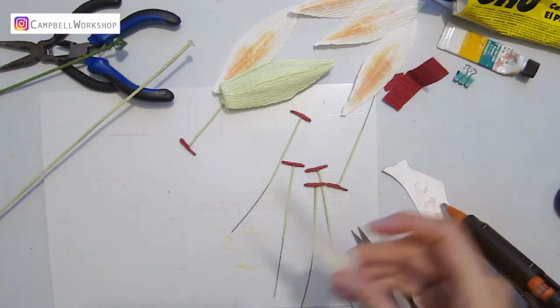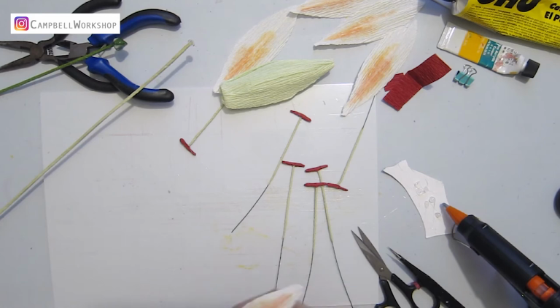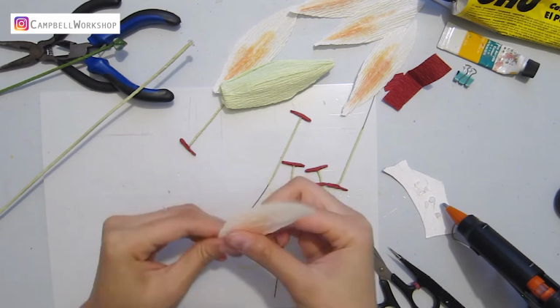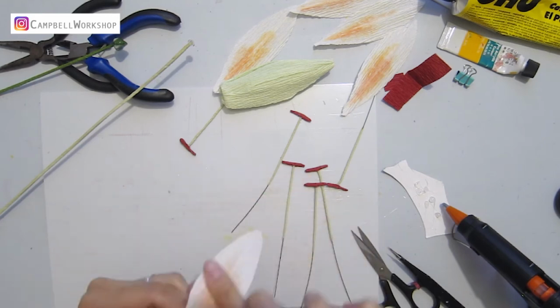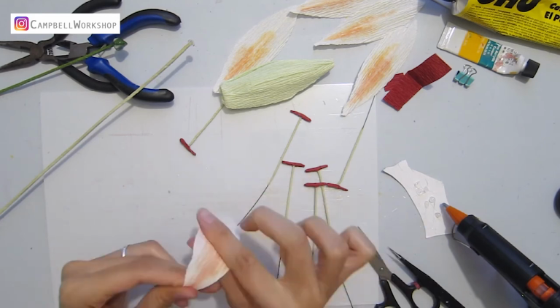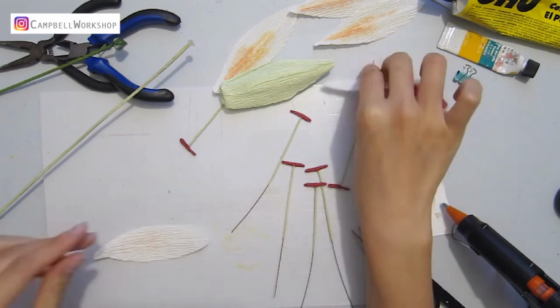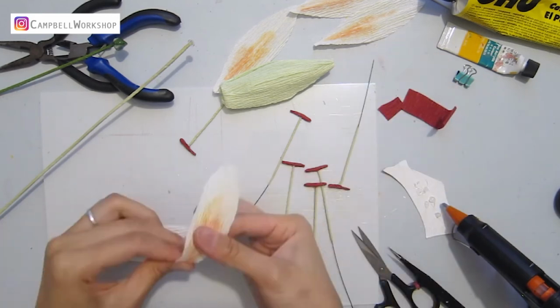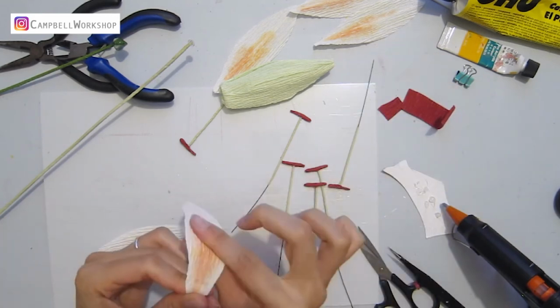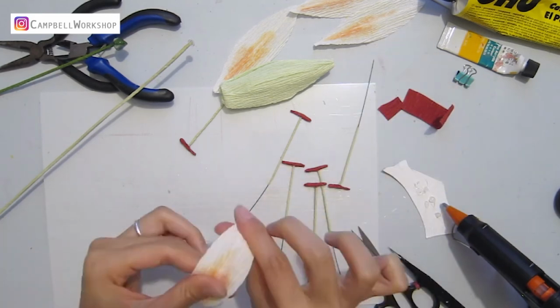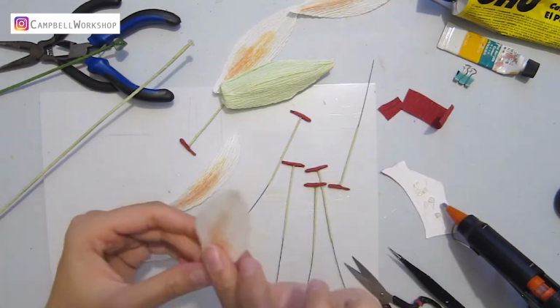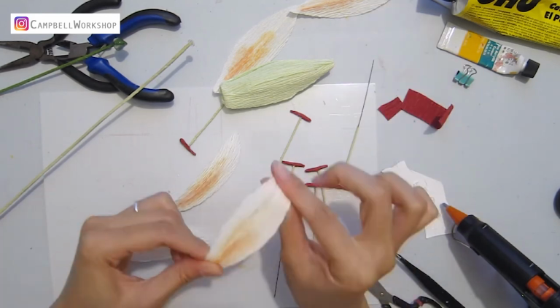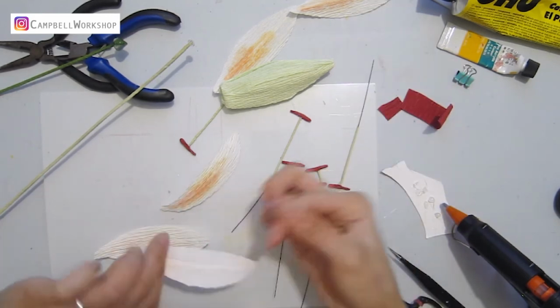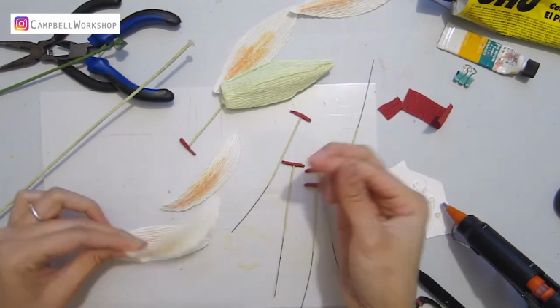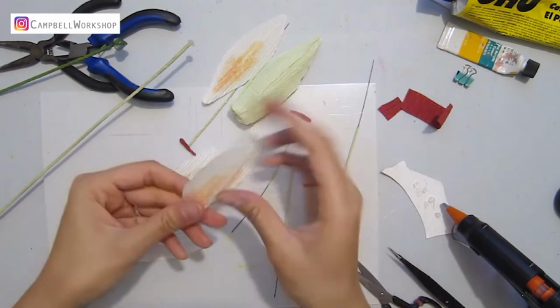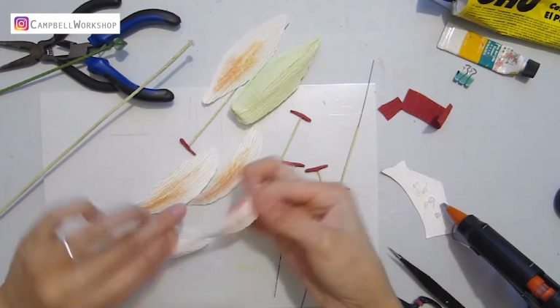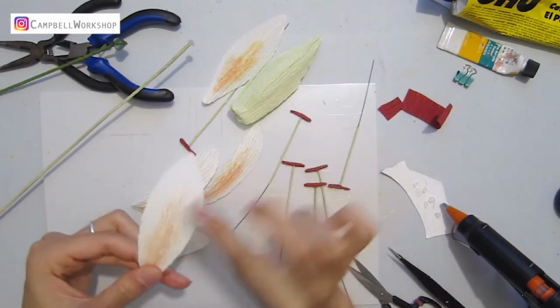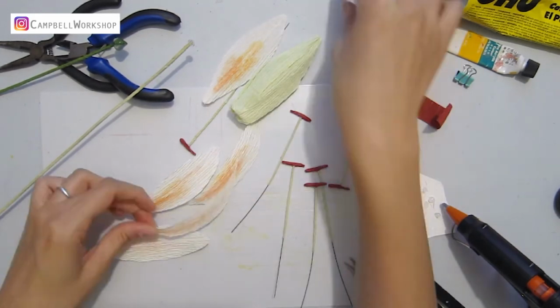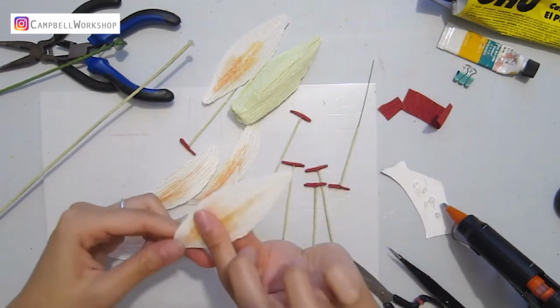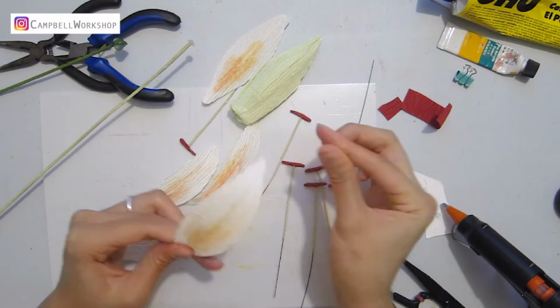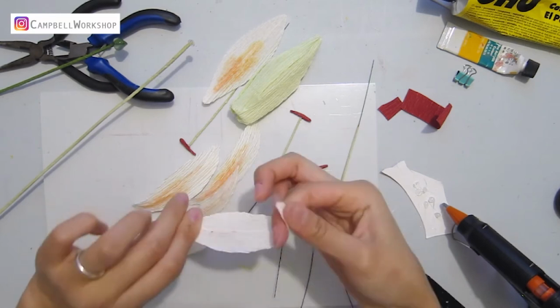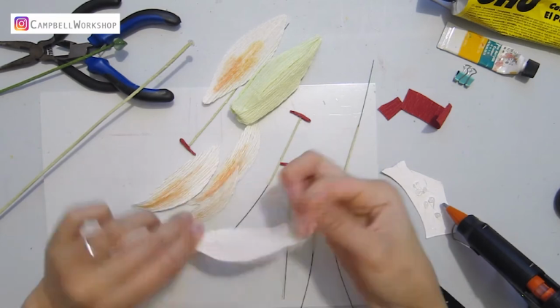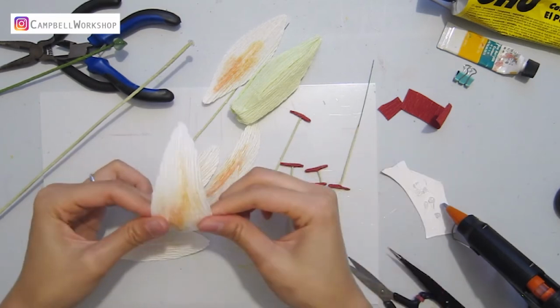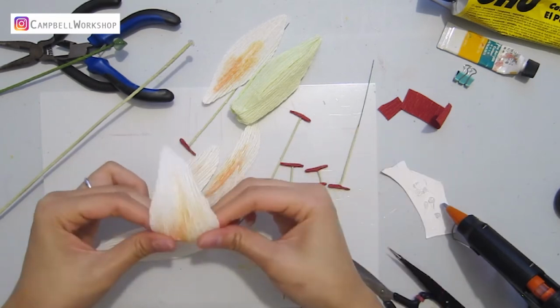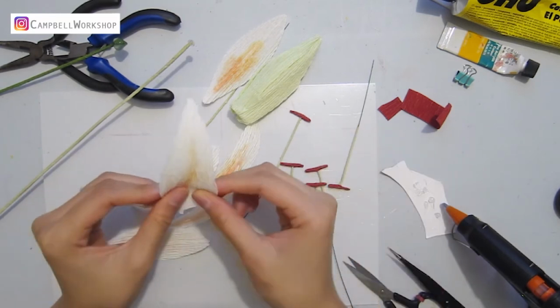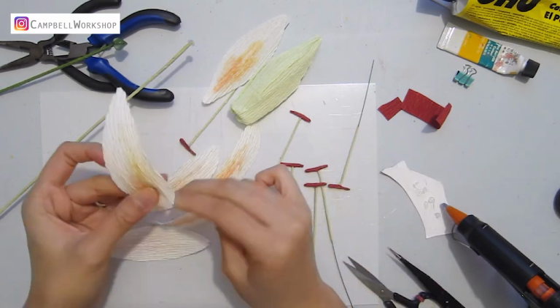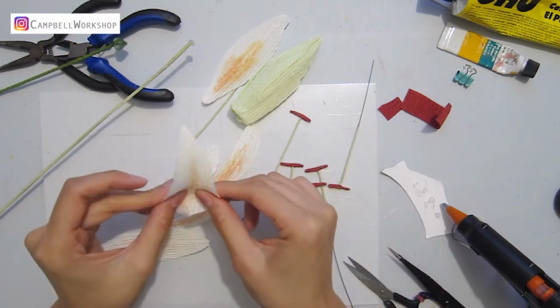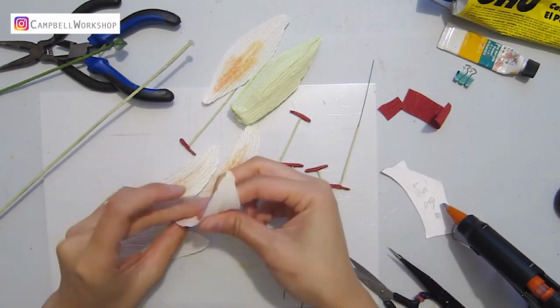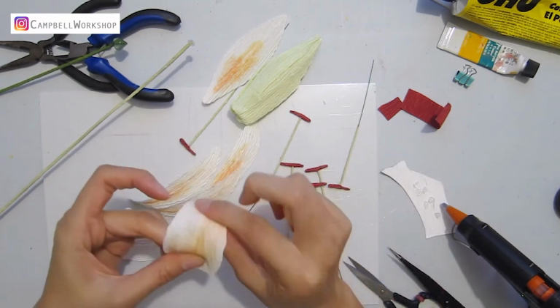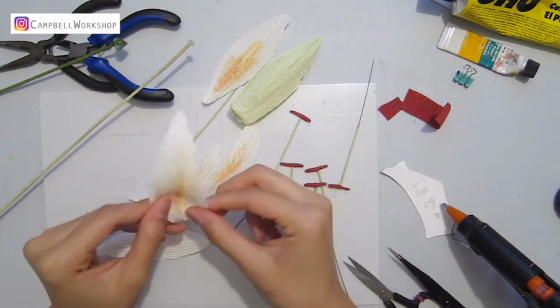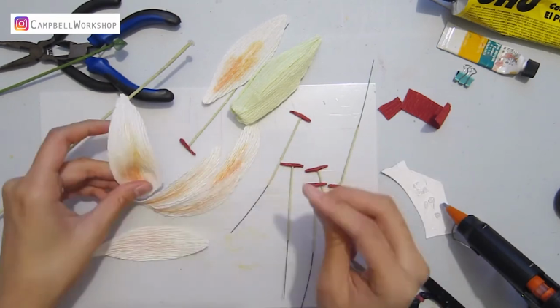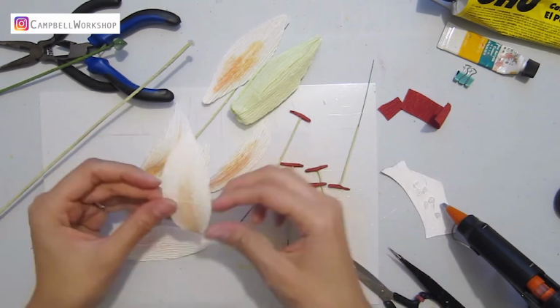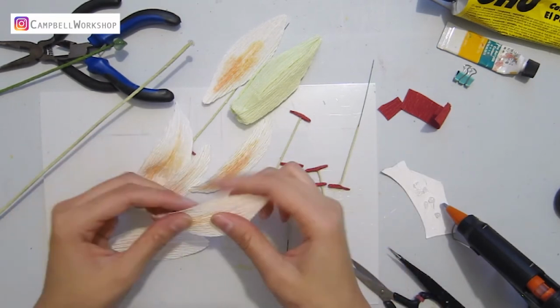Now we are going to curl the petals and expand the bottom third of the petals.